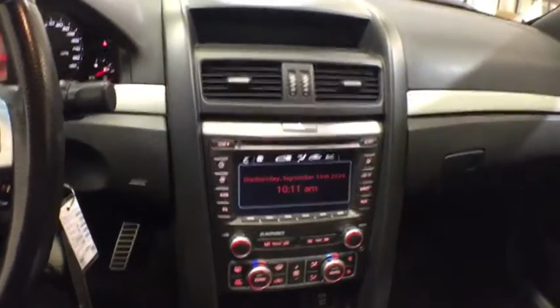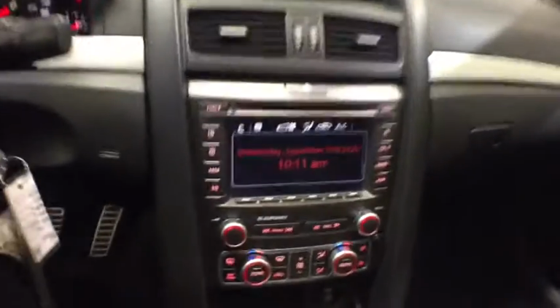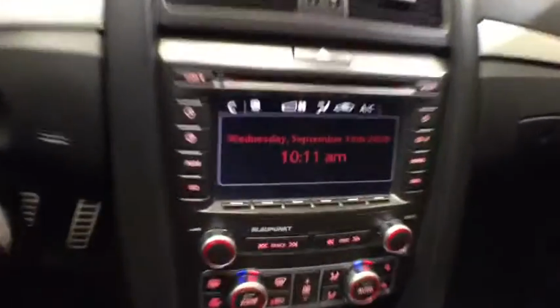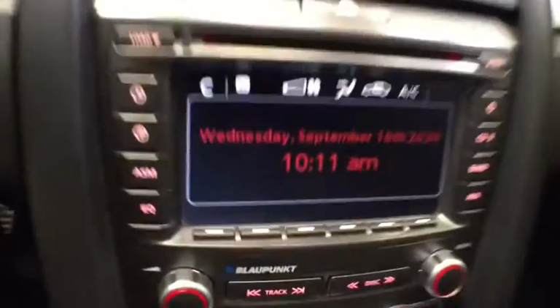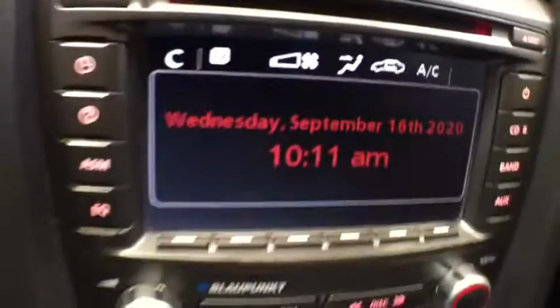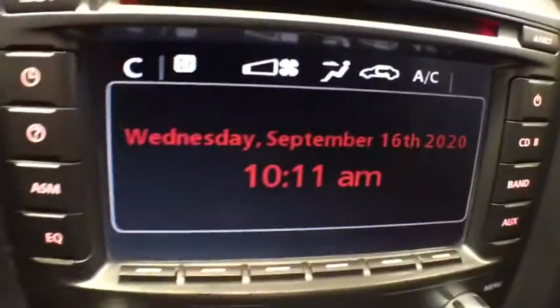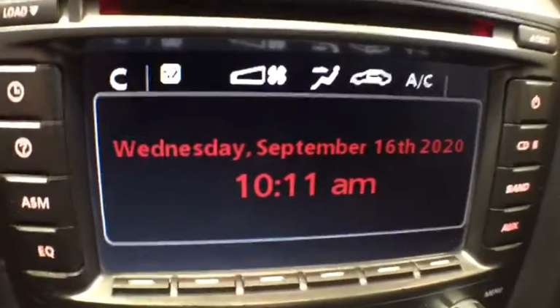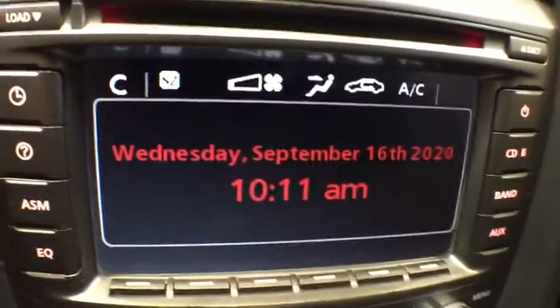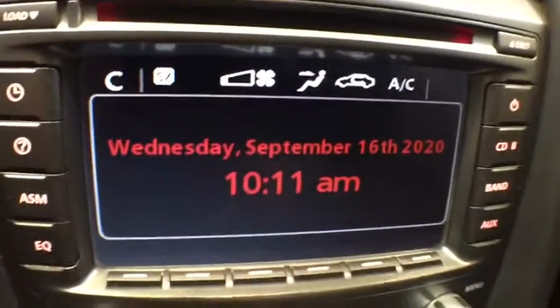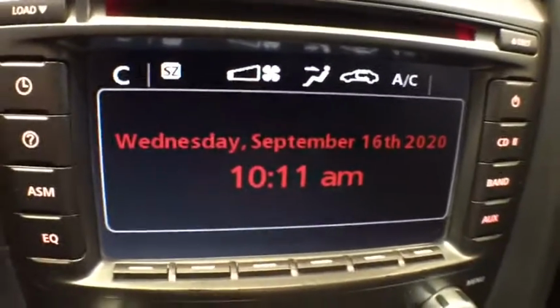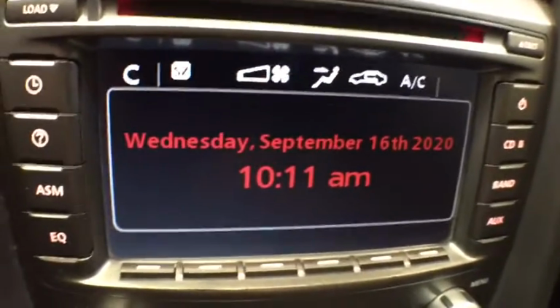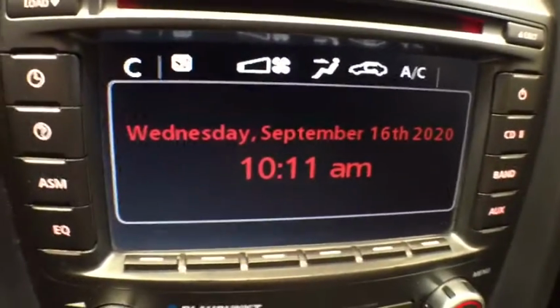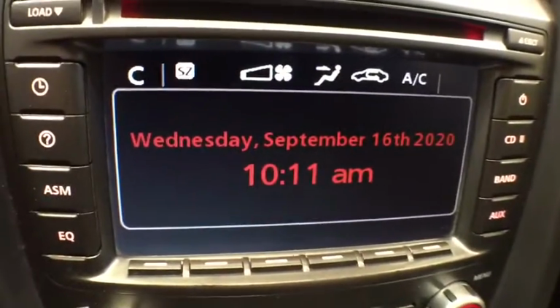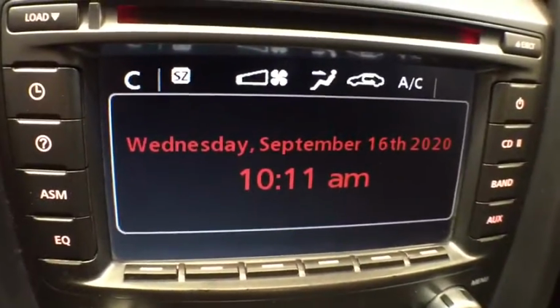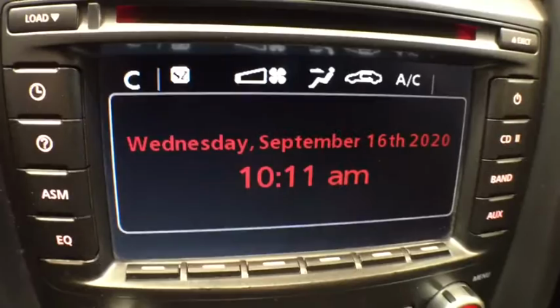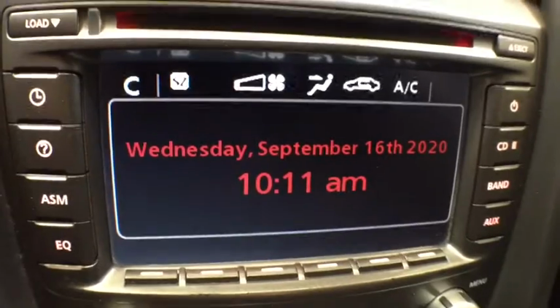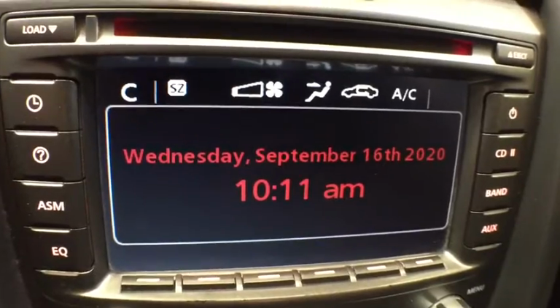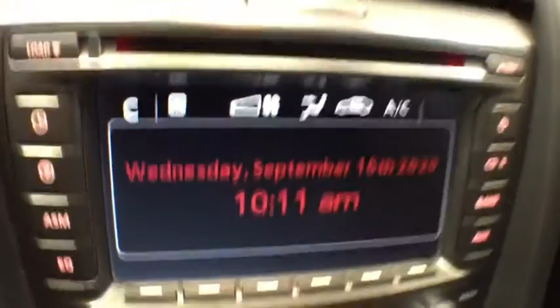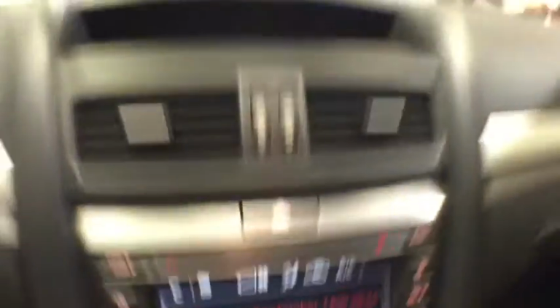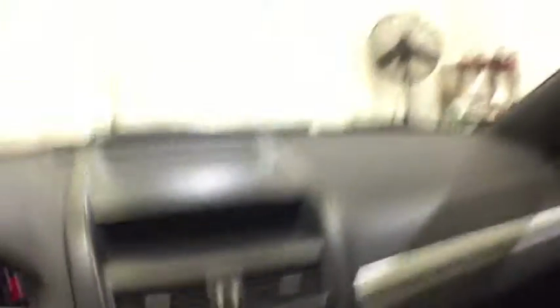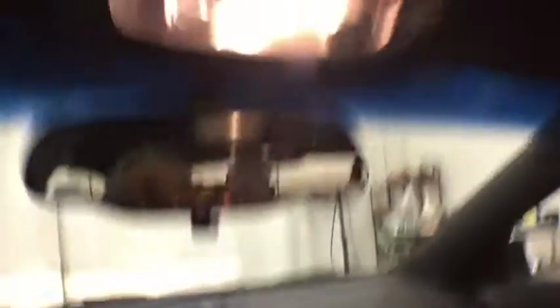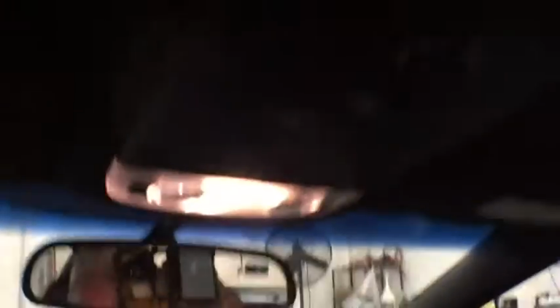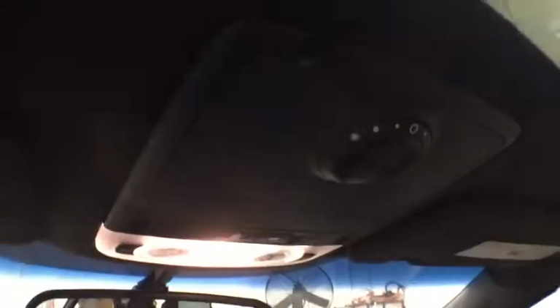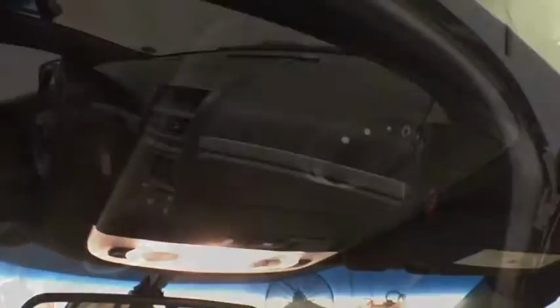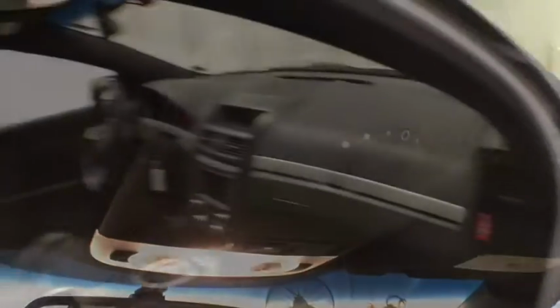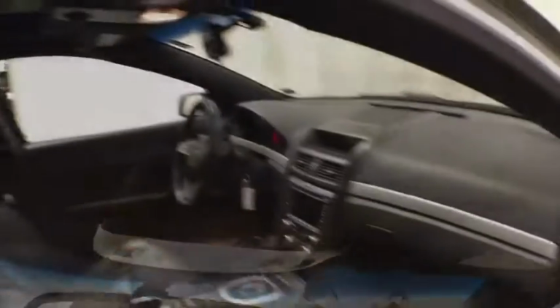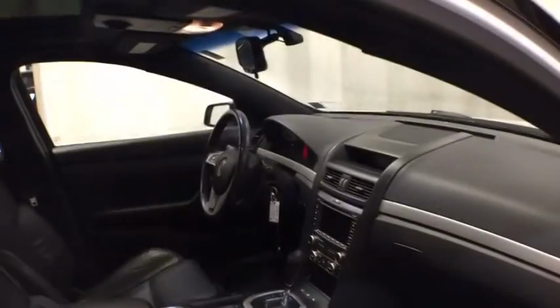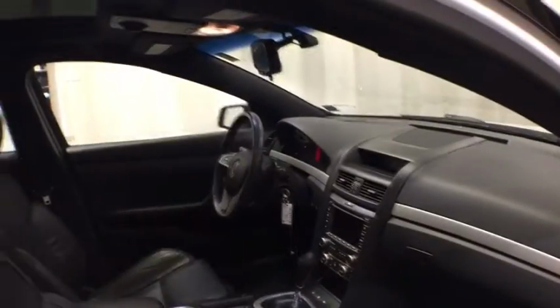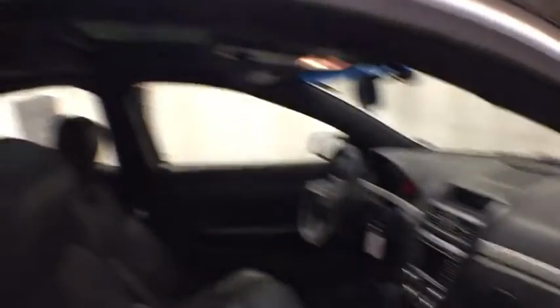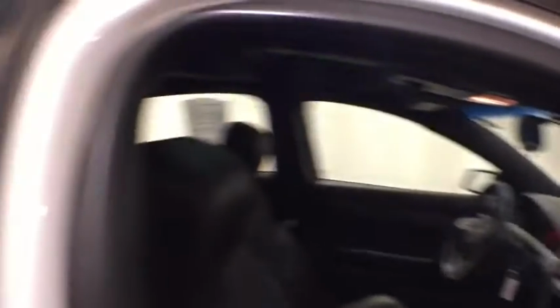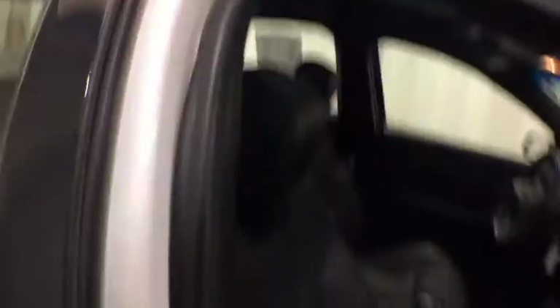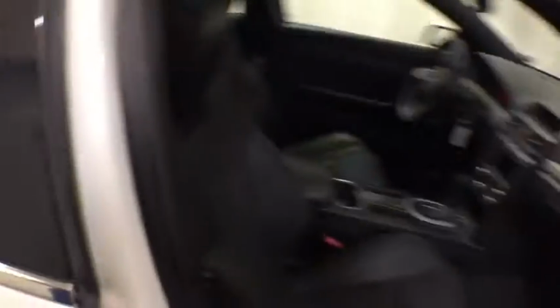Premium sound system, rear defrost, auto-off headlights, AM-FM stereo radio, bucket seats, child safety locks, side-head airbag.